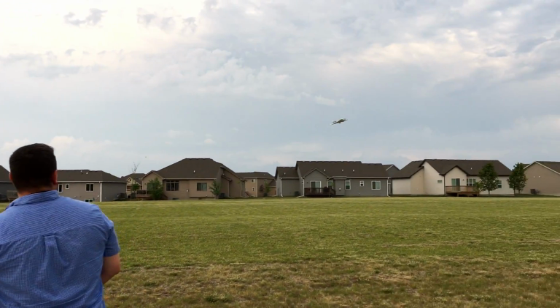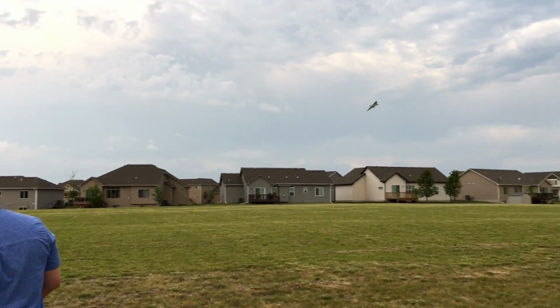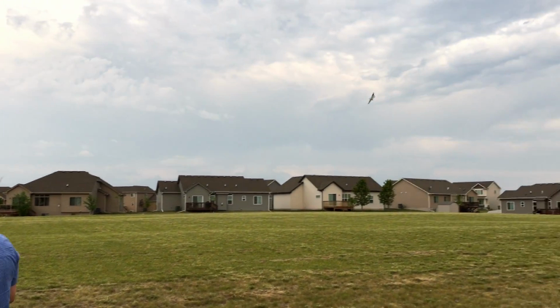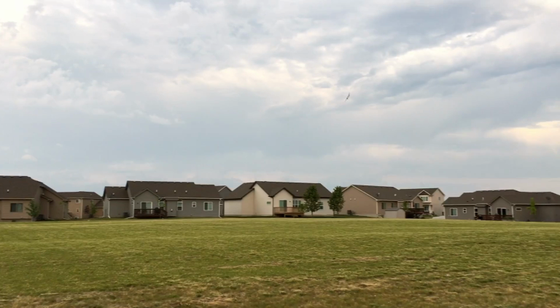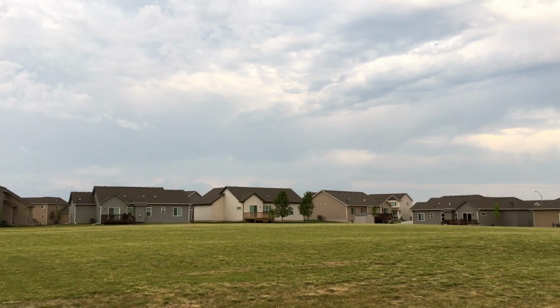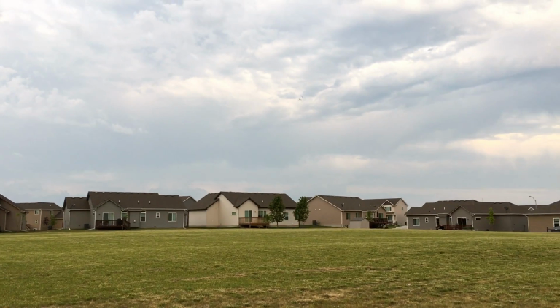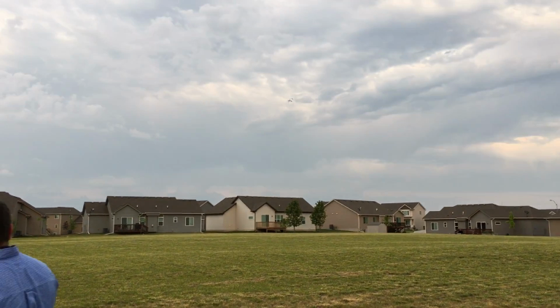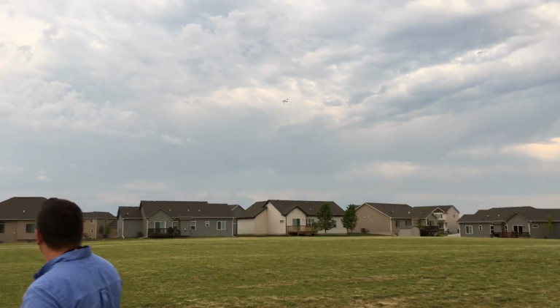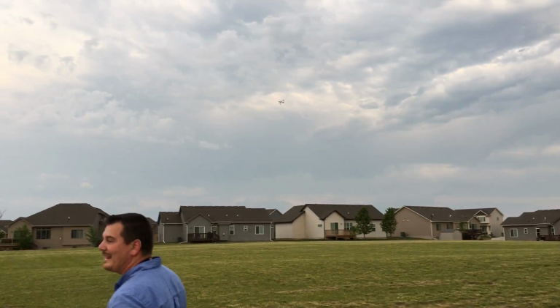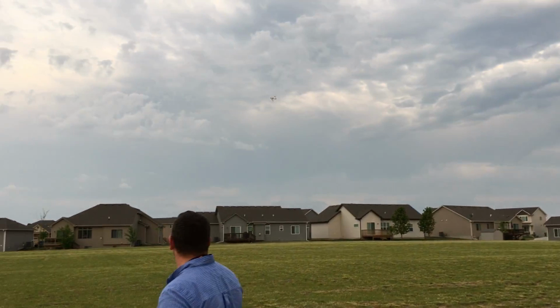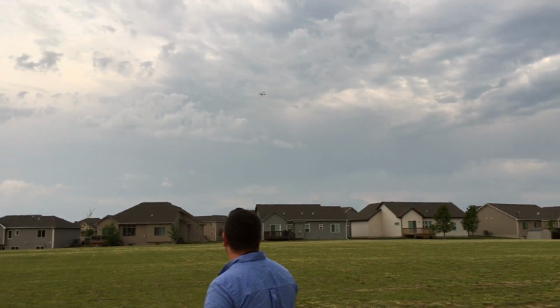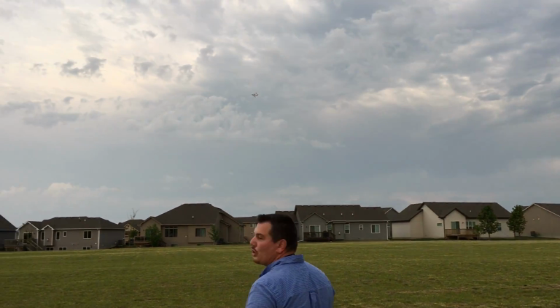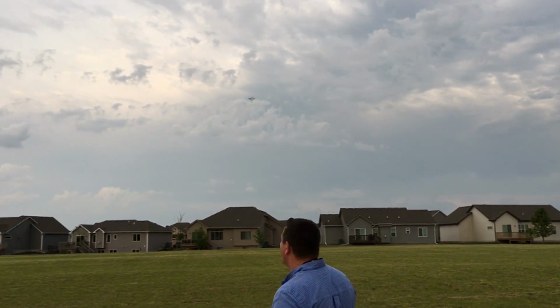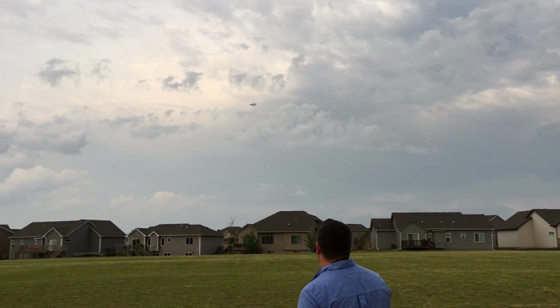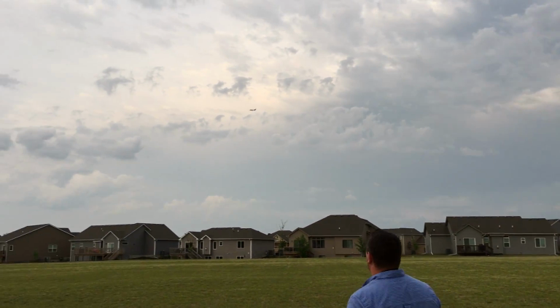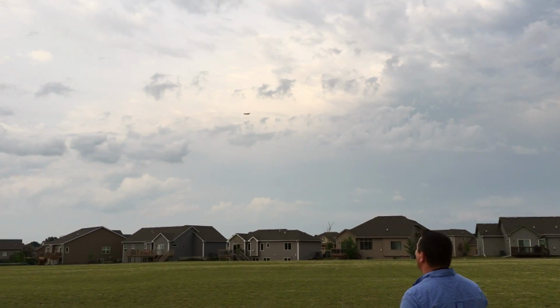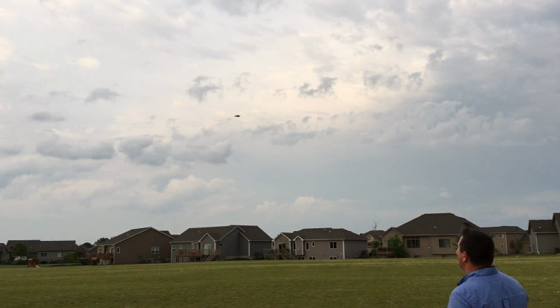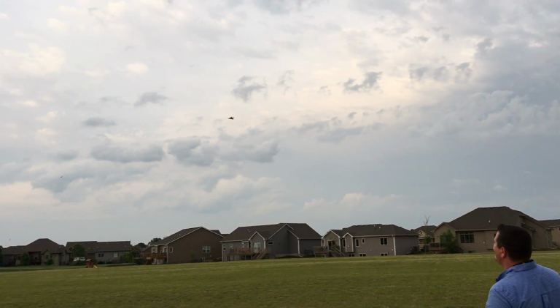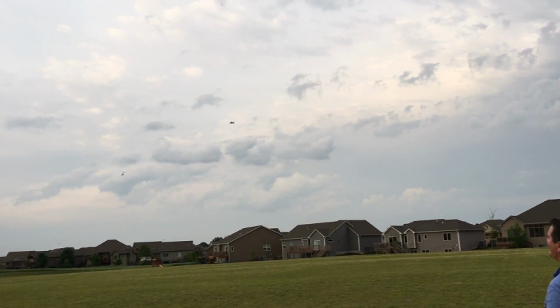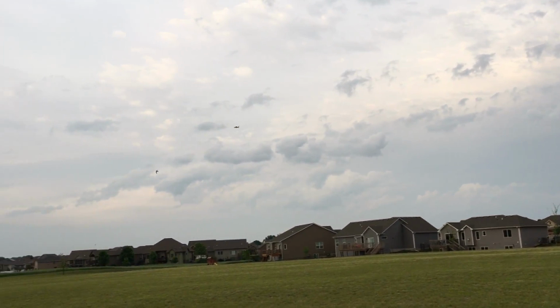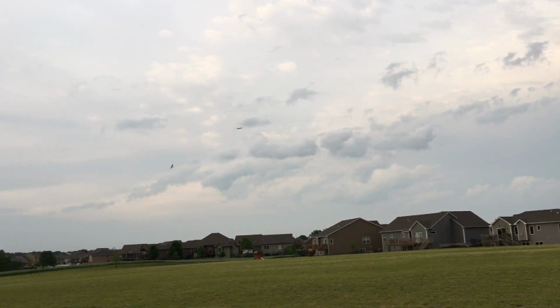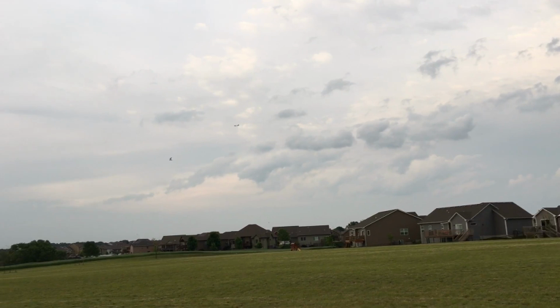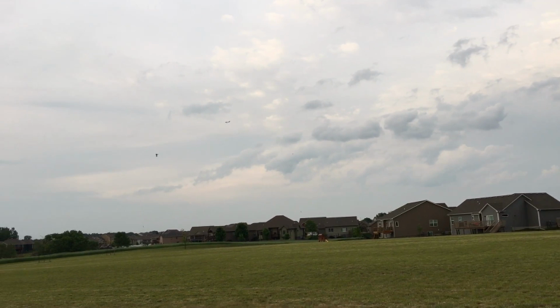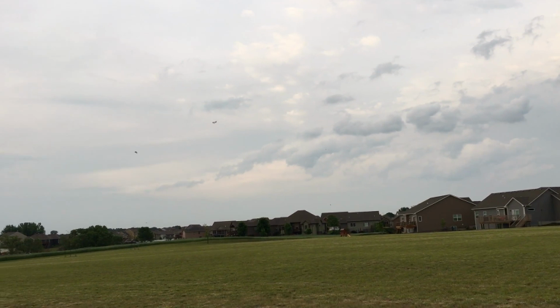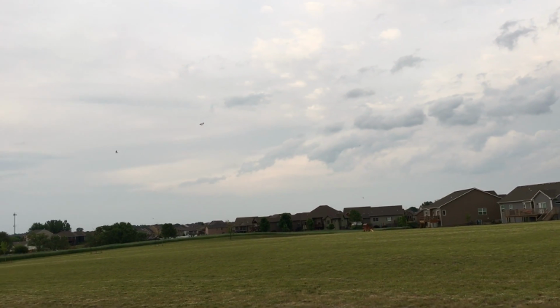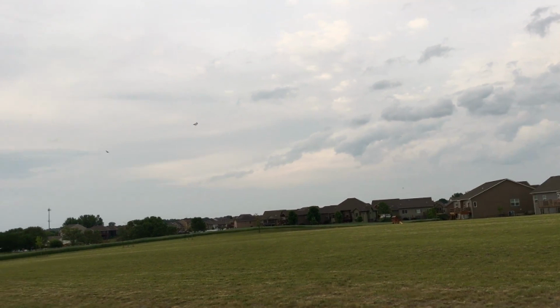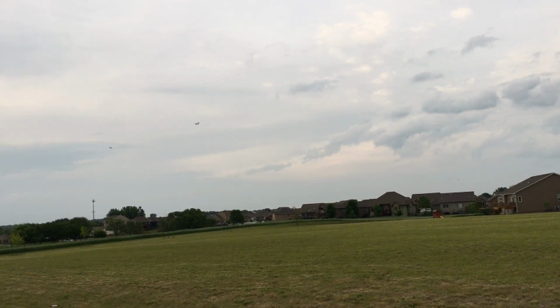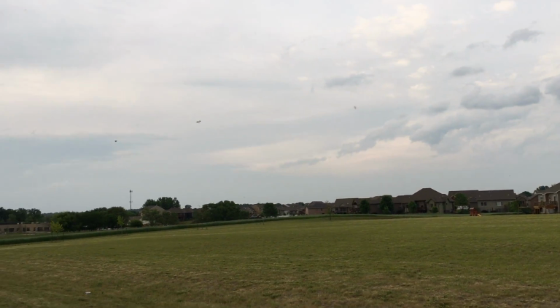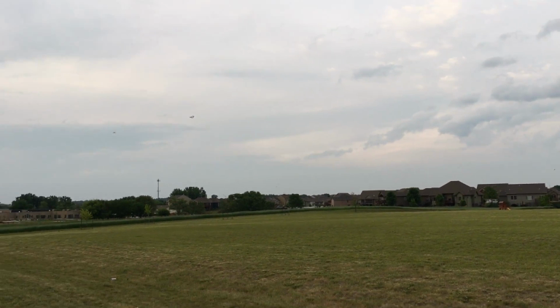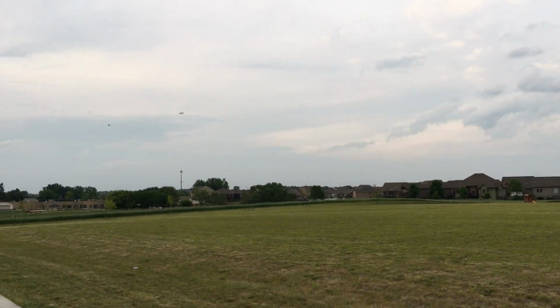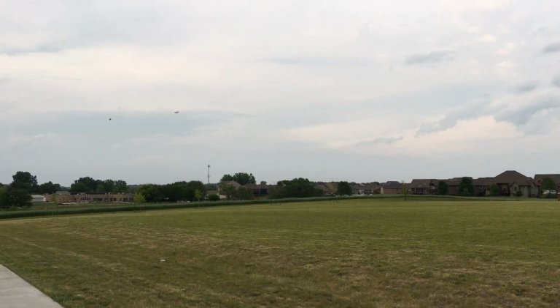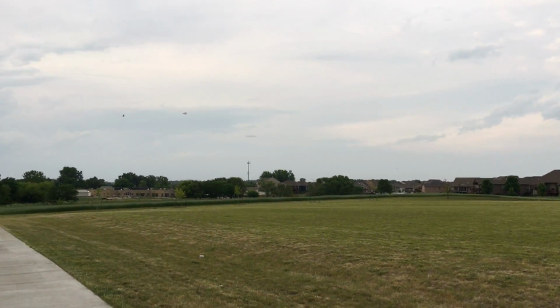Funny thing about this plane — I can land it with the gear retracted because you see the gear sticking down. That was an accidental design scheme.